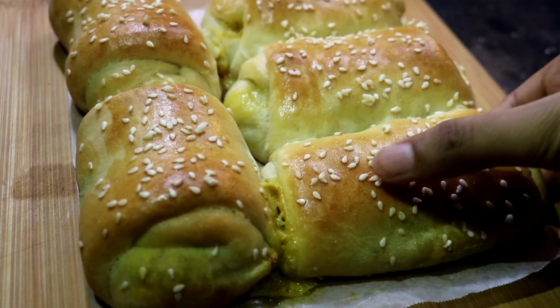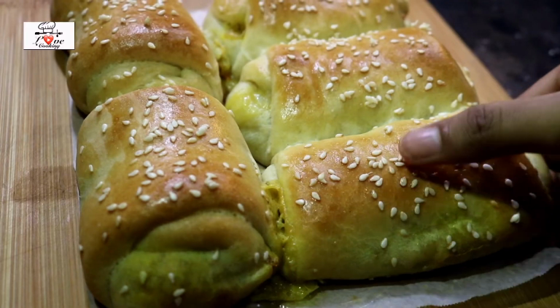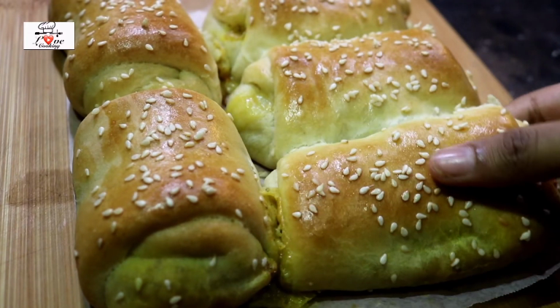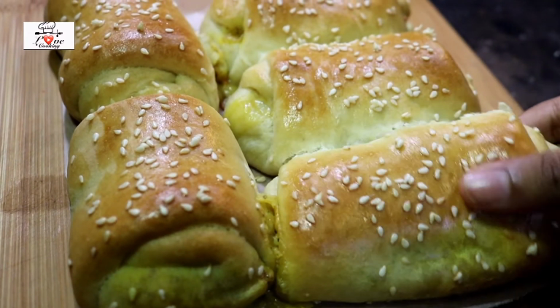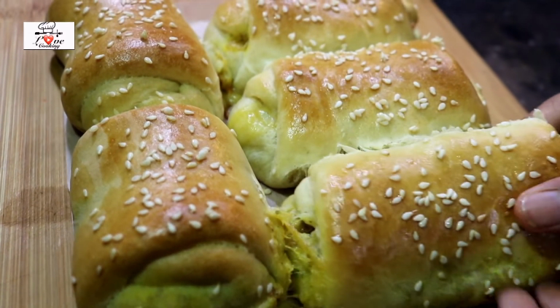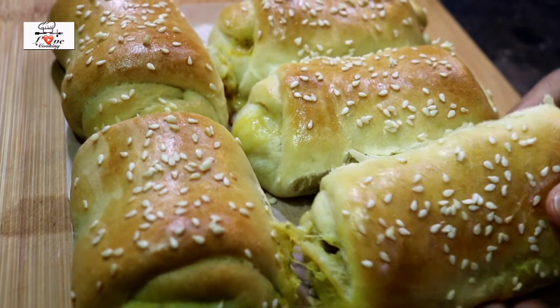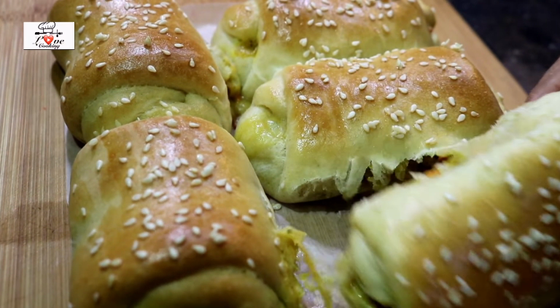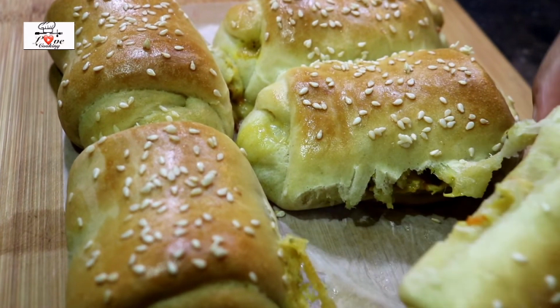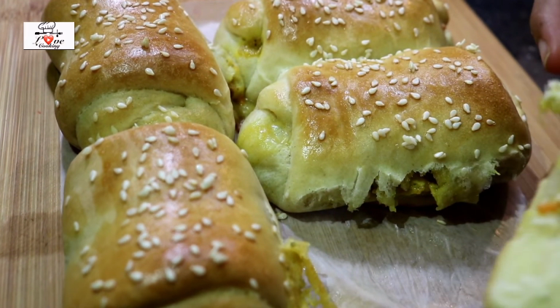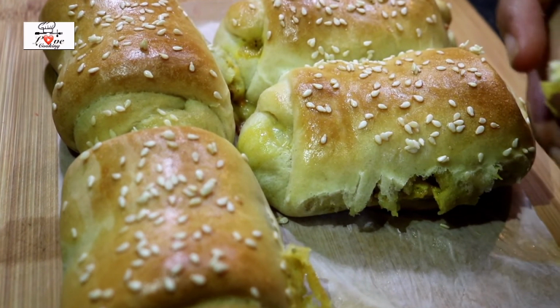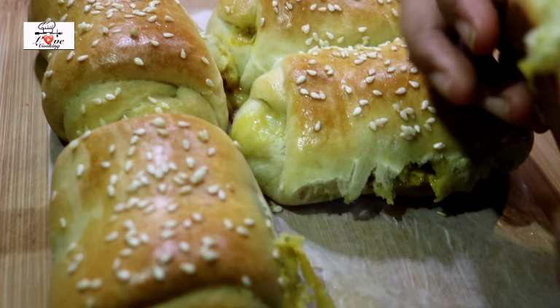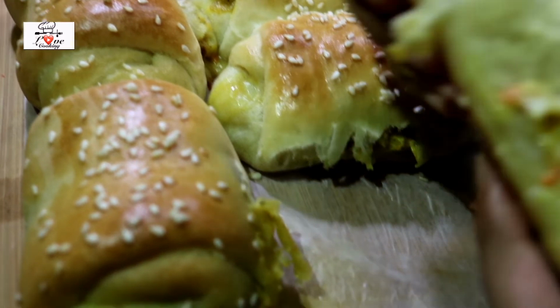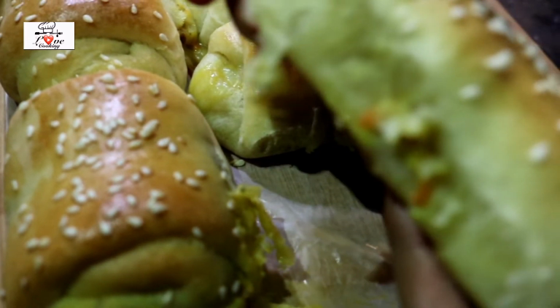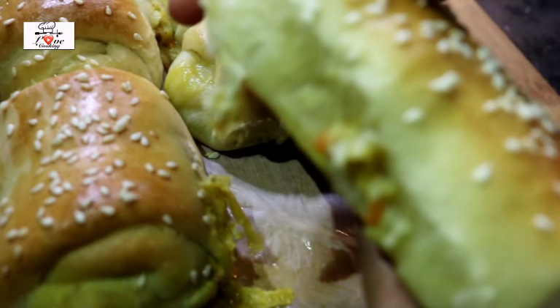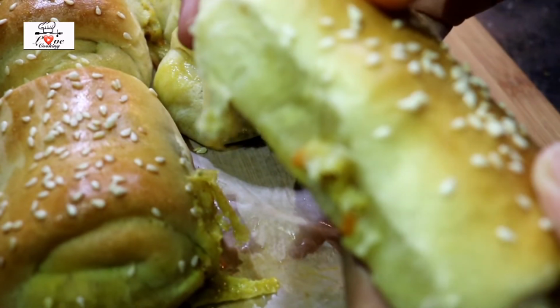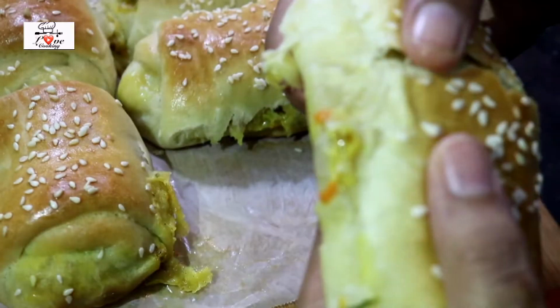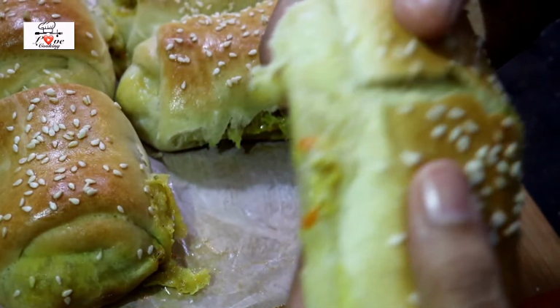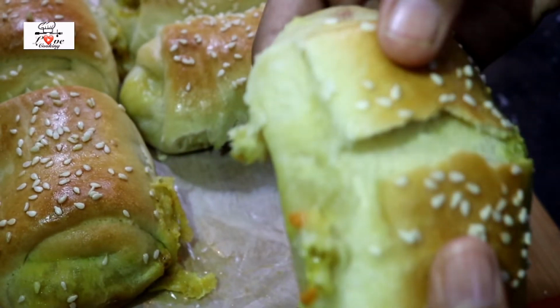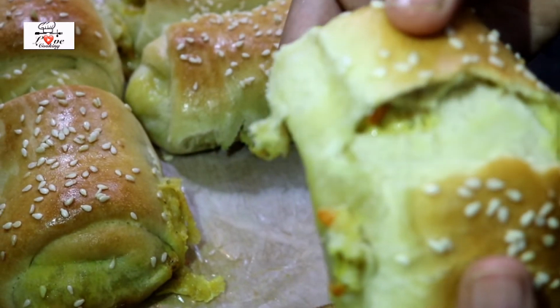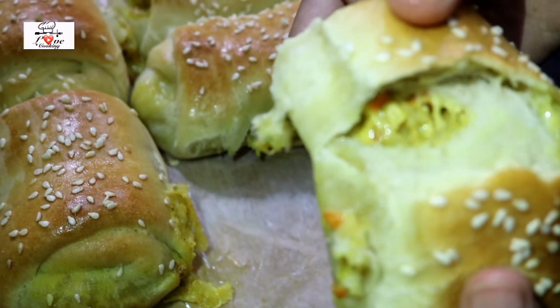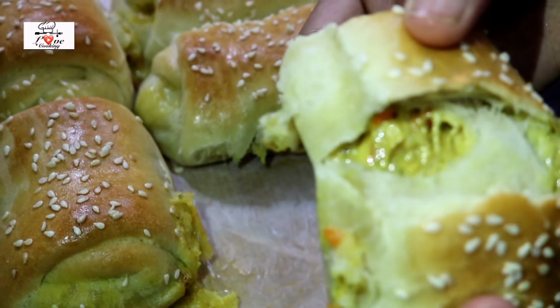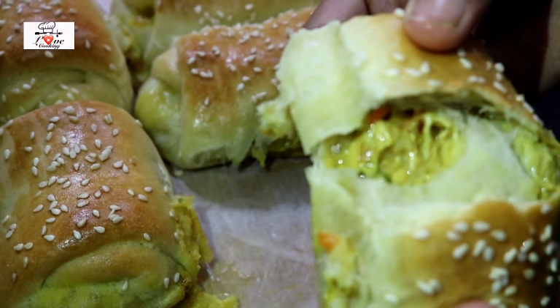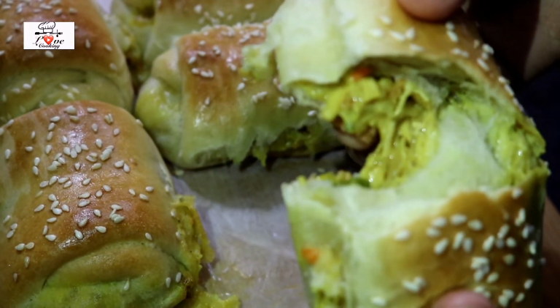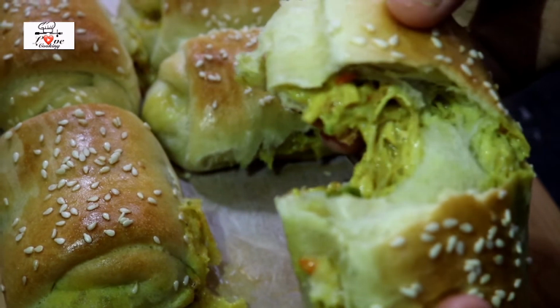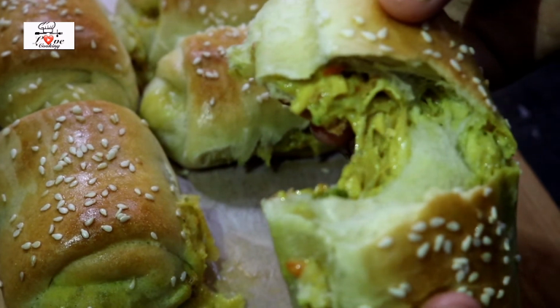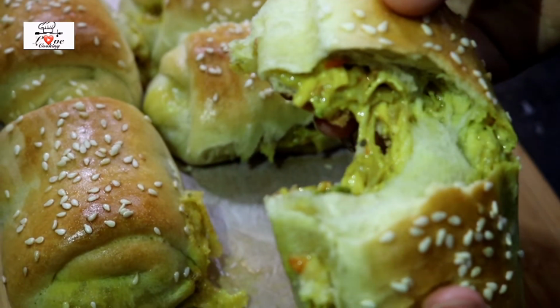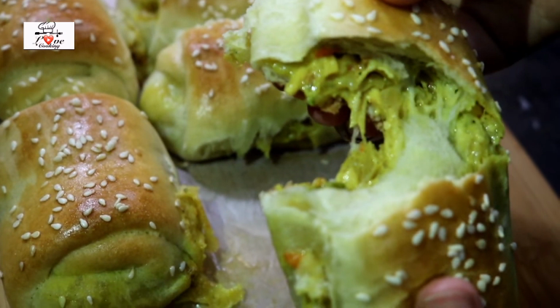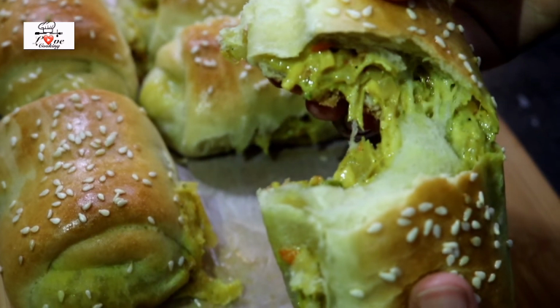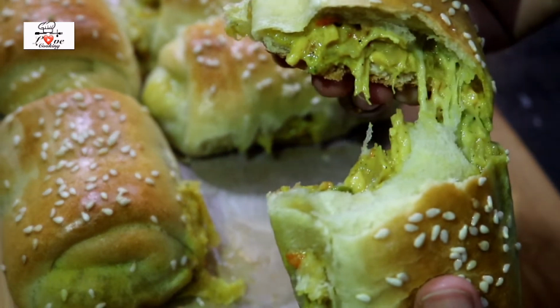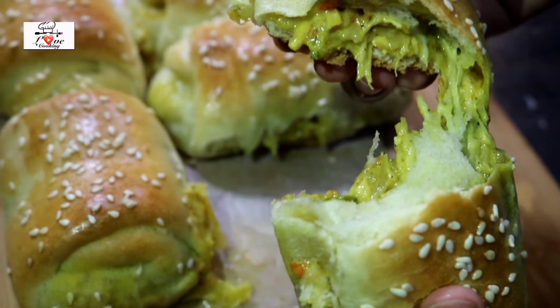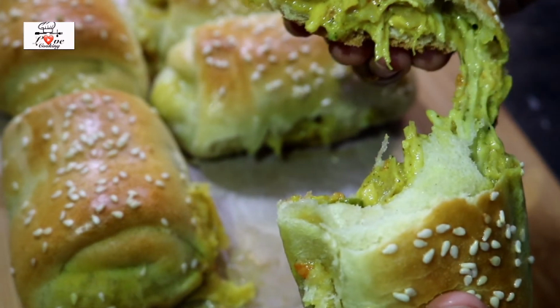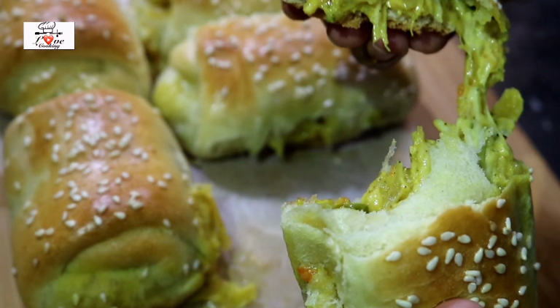Hey guys, it's Fiden! Today we're gonna be making chicken cheese diner rolls. These are really delicious and also super simple to make. They have a really nice and tasty chicken filling with cheese inside, and the bread is really soft.